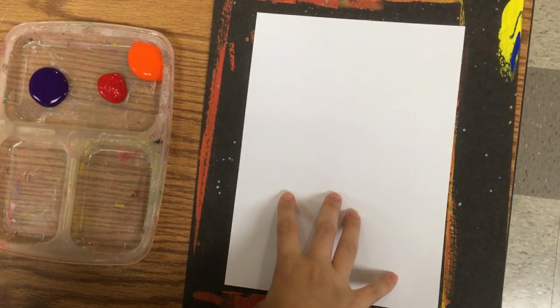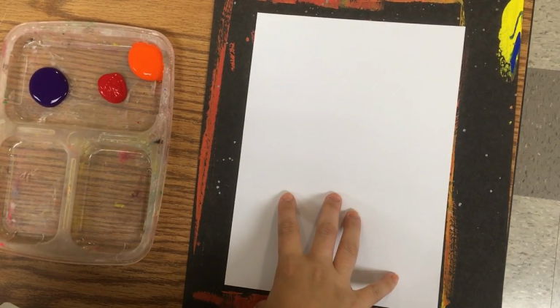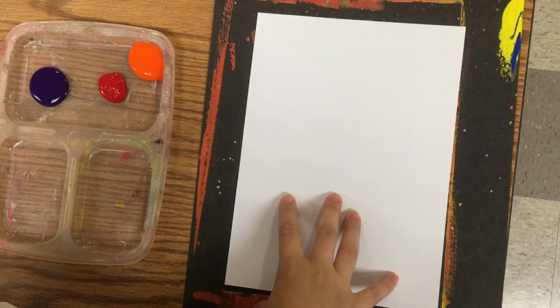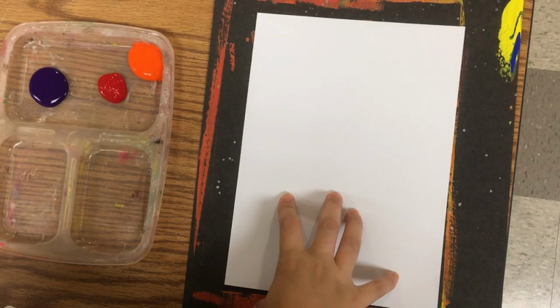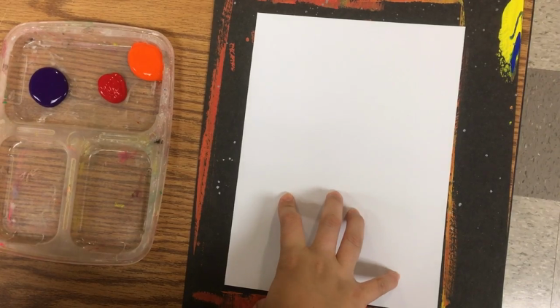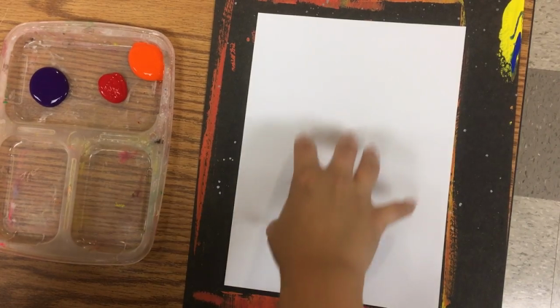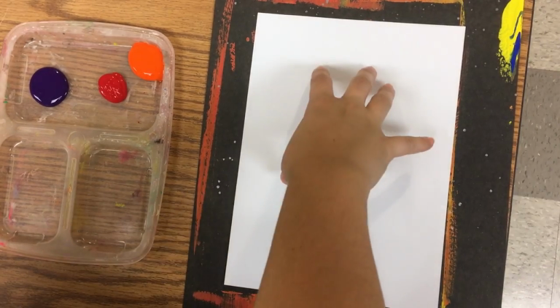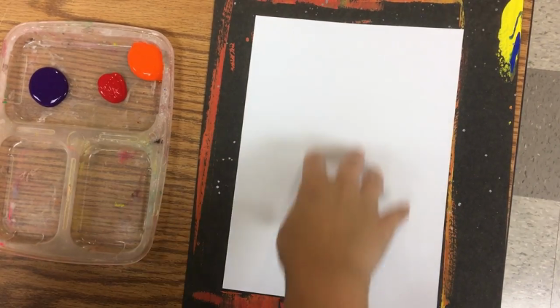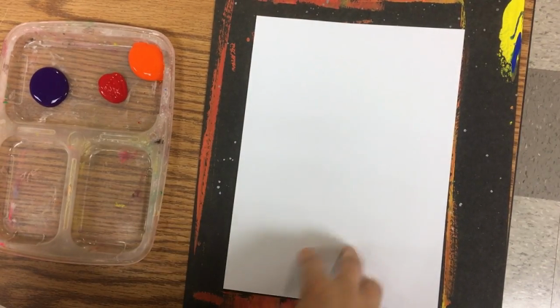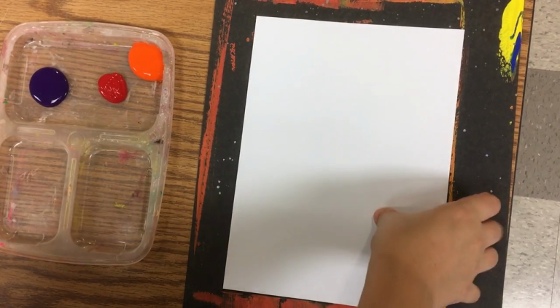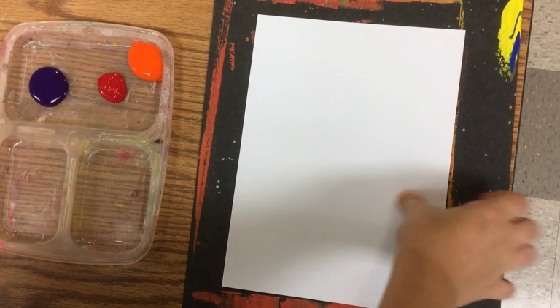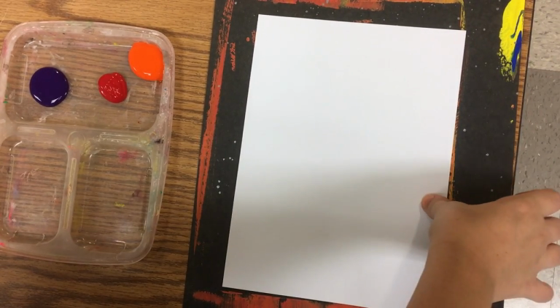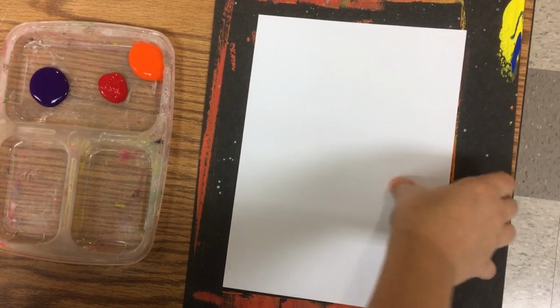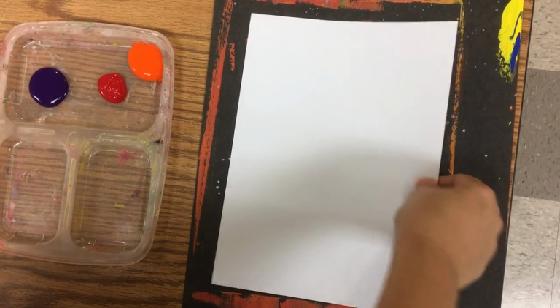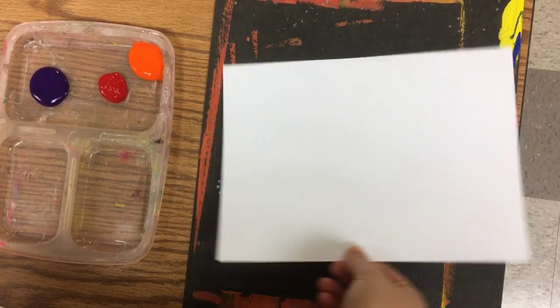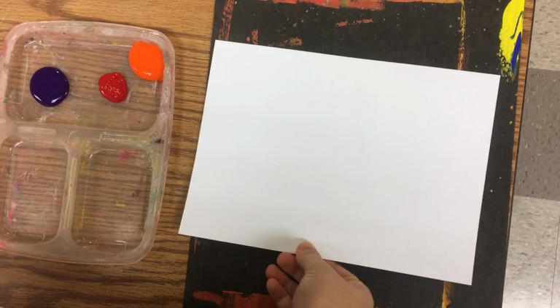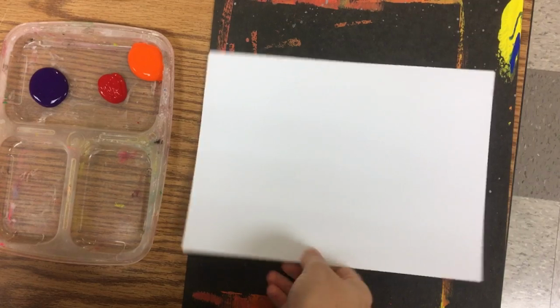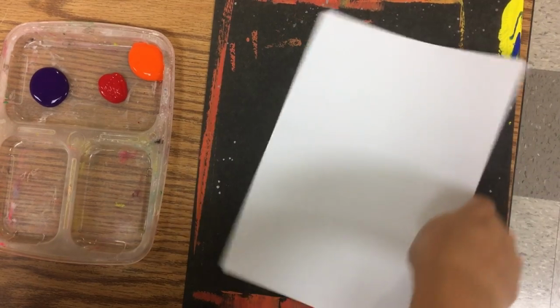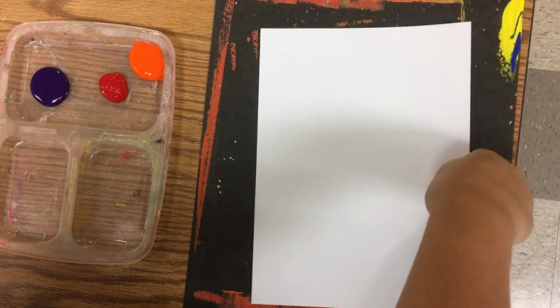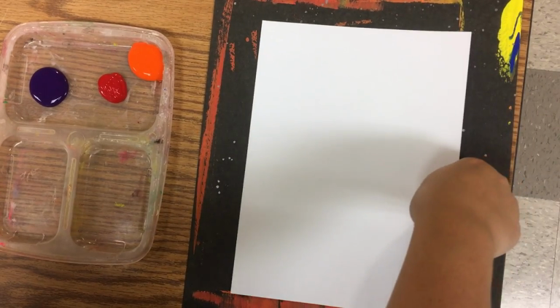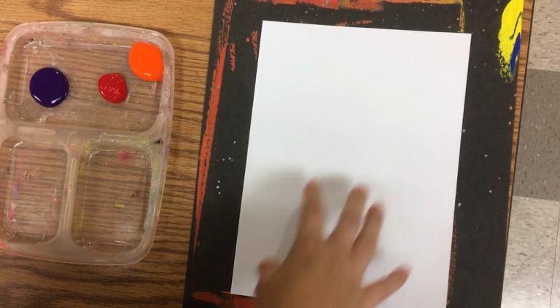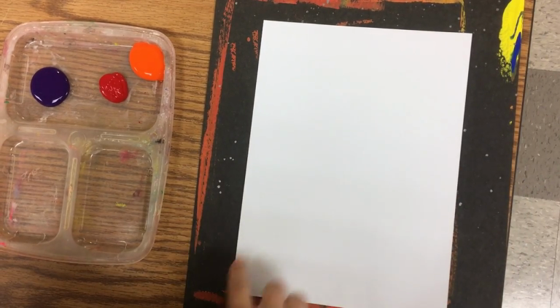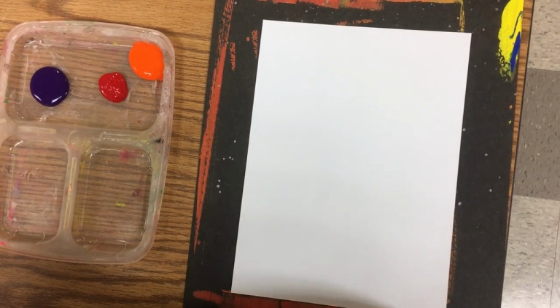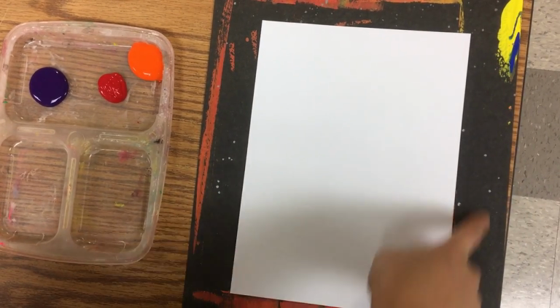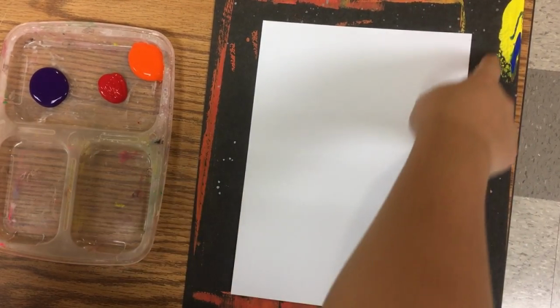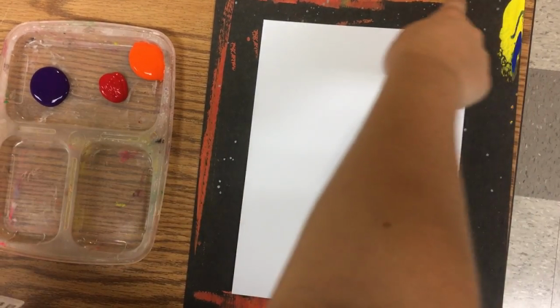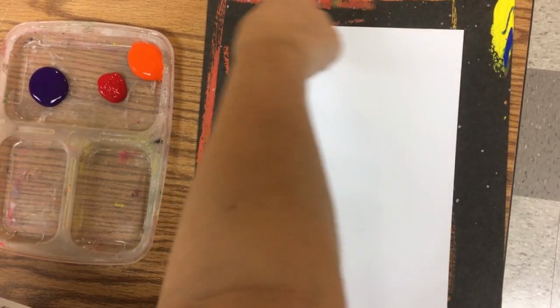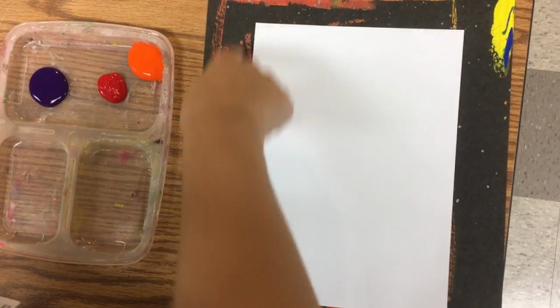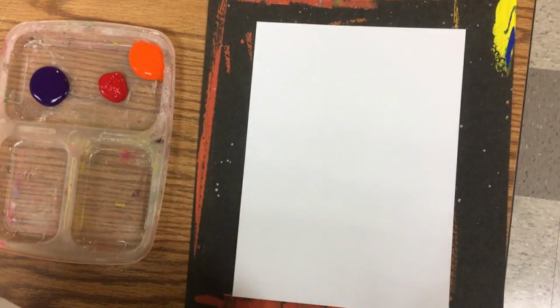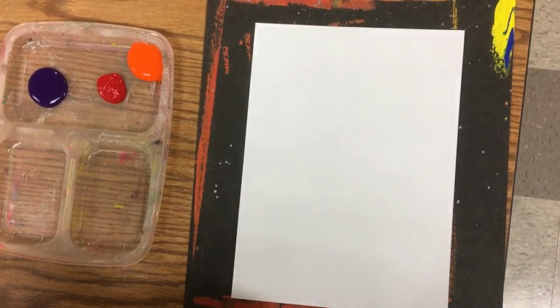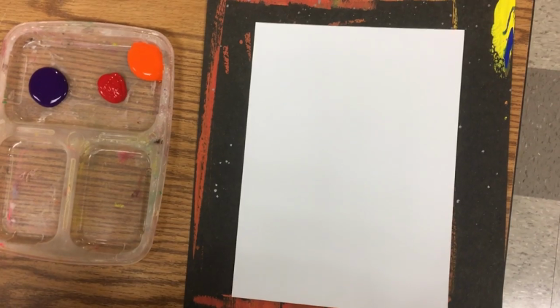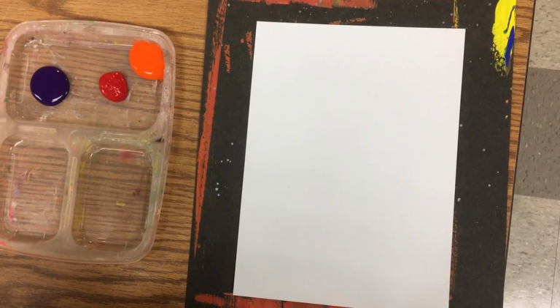Set up your paper in your placemat to be either vertical or horizontal. You want to make sure that your paper is fully on the placemat because we're definitely going to go past the edges.